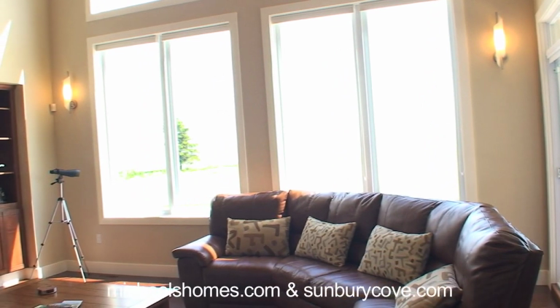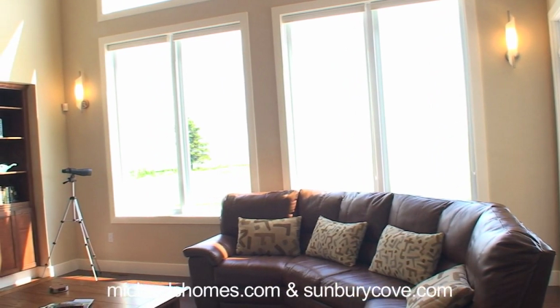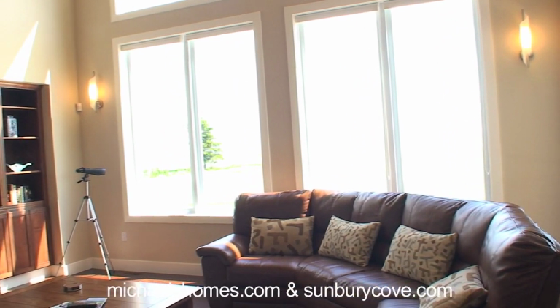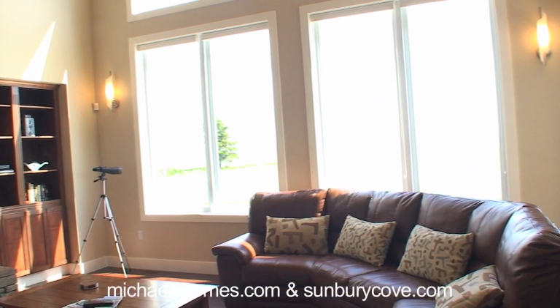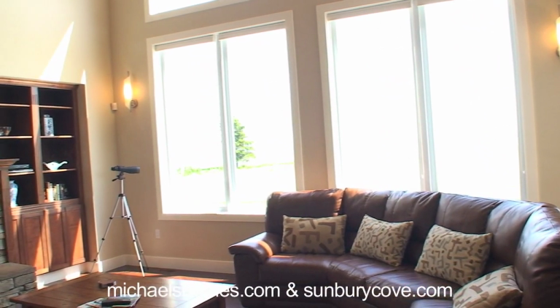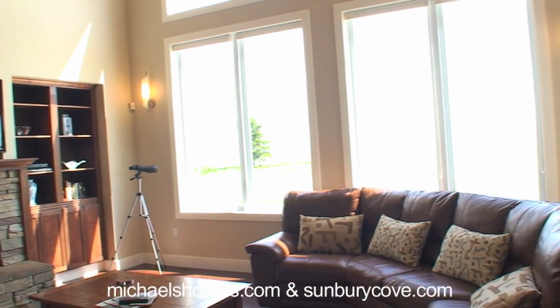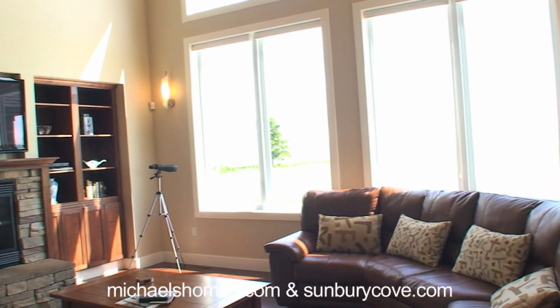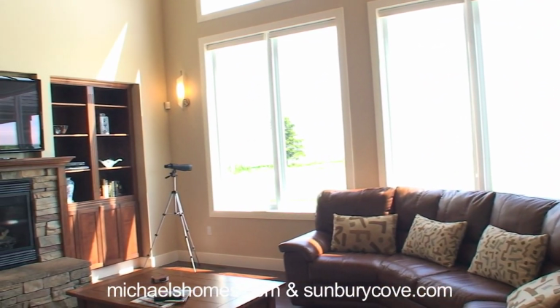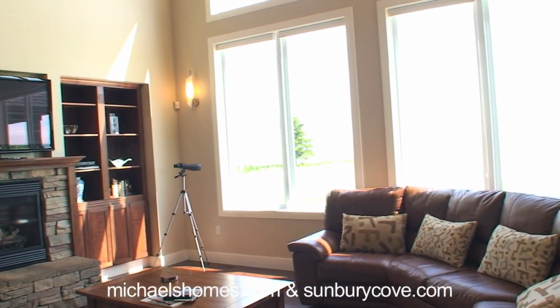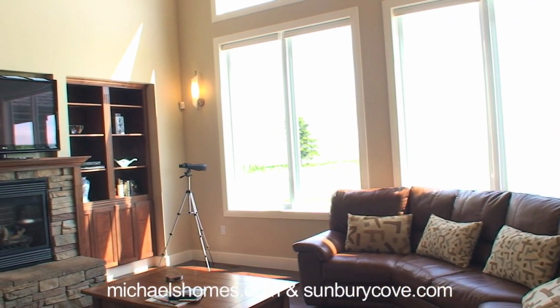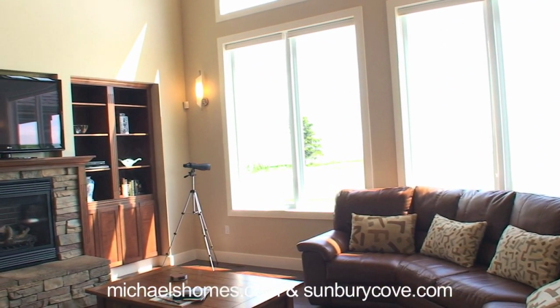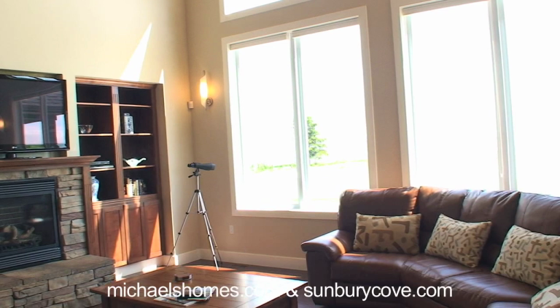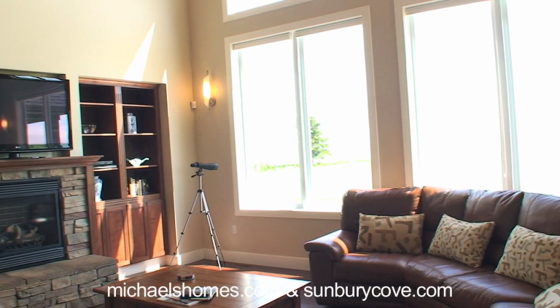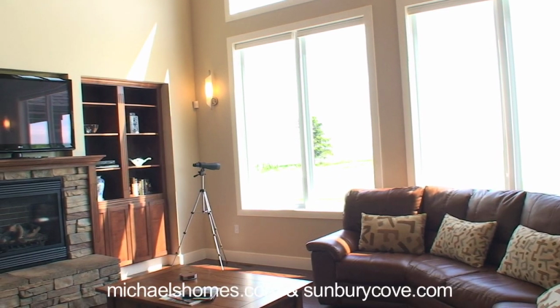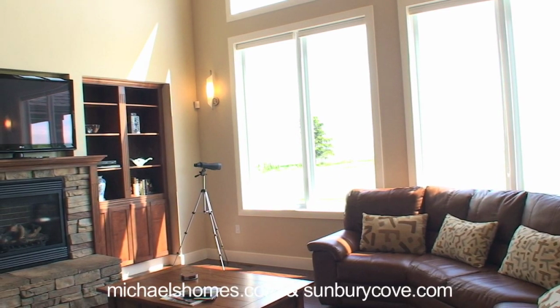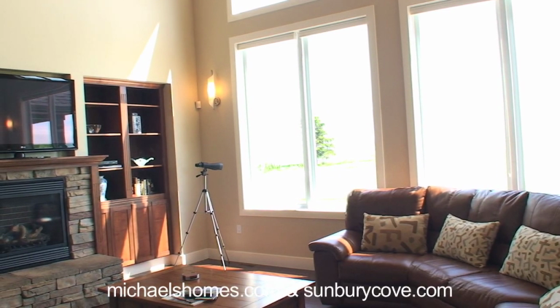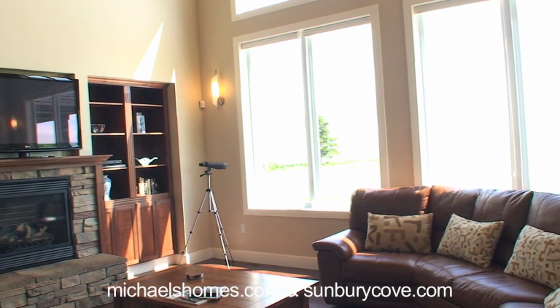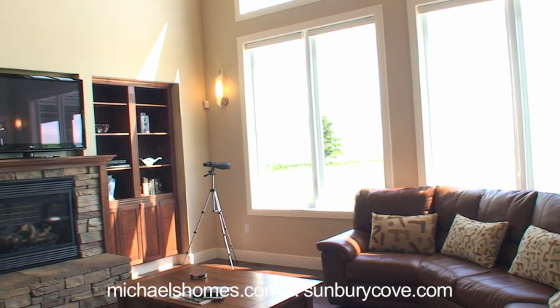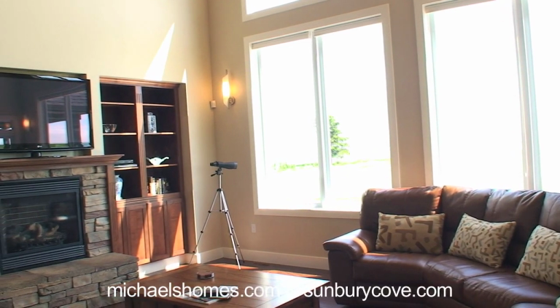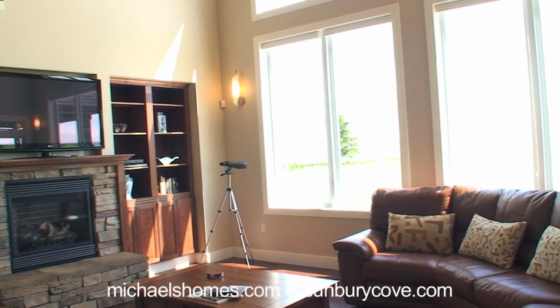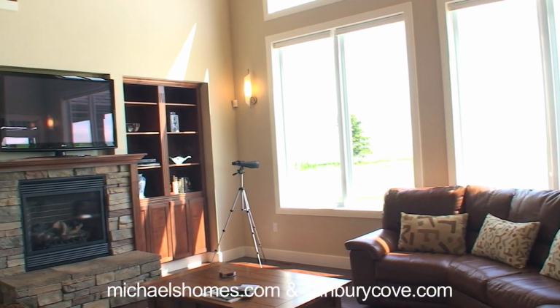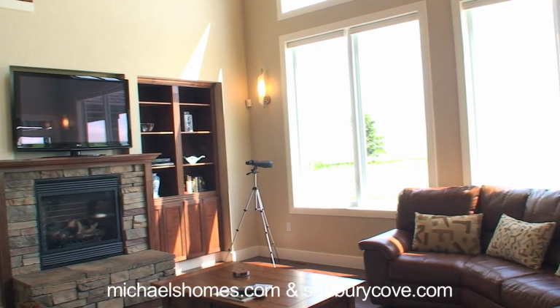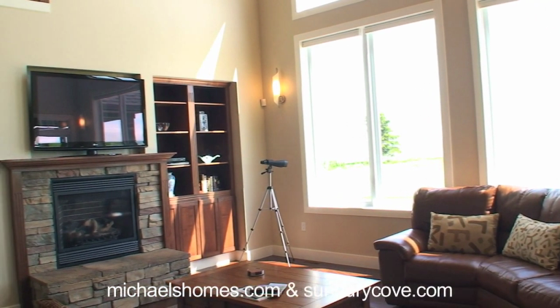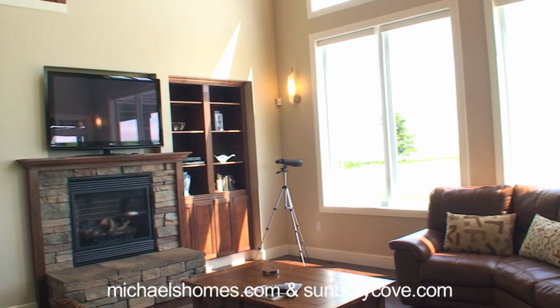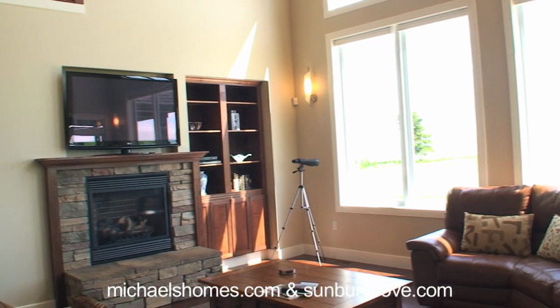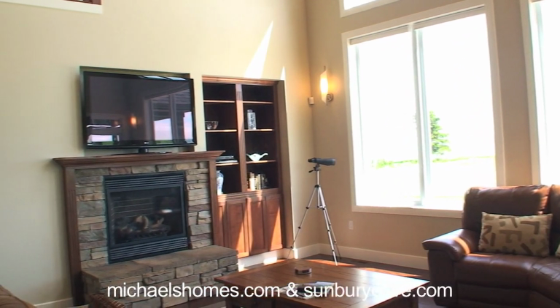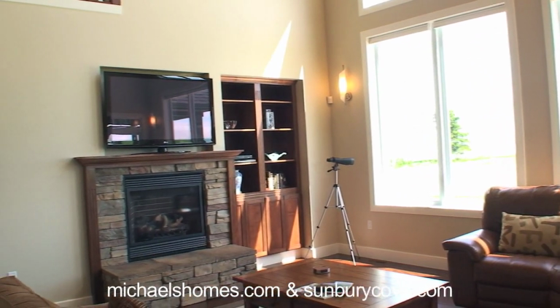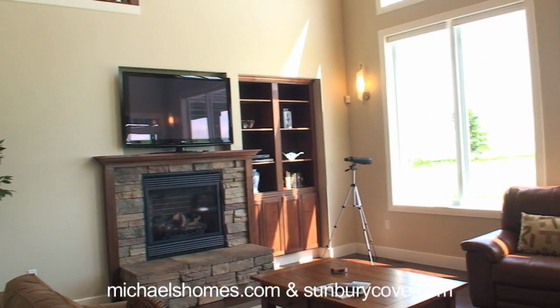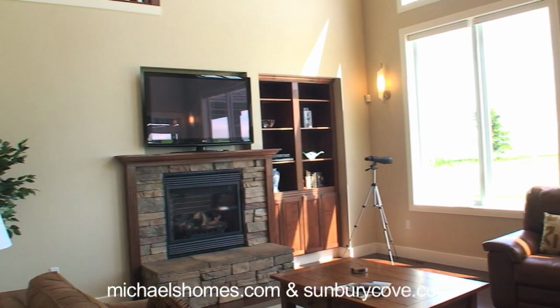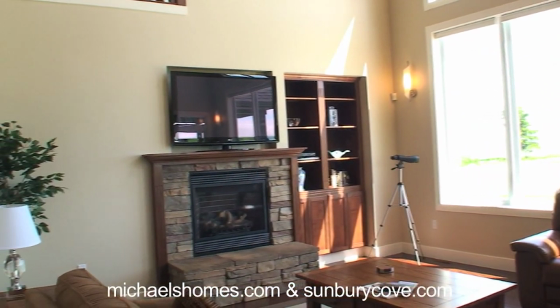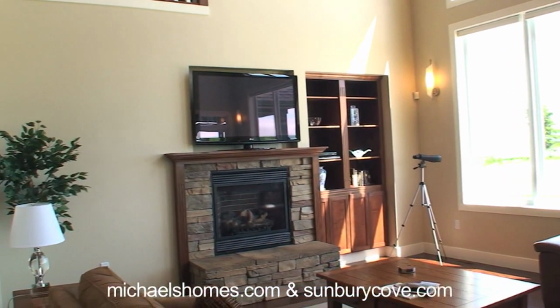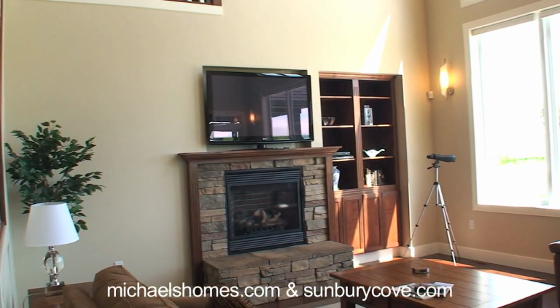The ceilings are 30 to 40 foot cathedral ceilings — you can see the Confederation Bridge through them. We have a propane fireplace with a big screen TV.